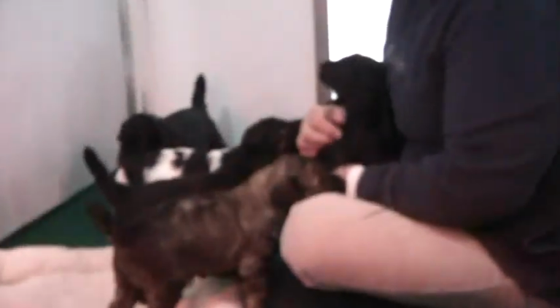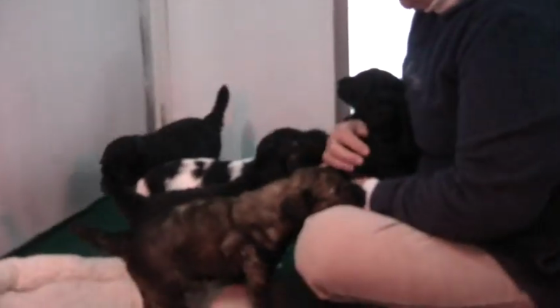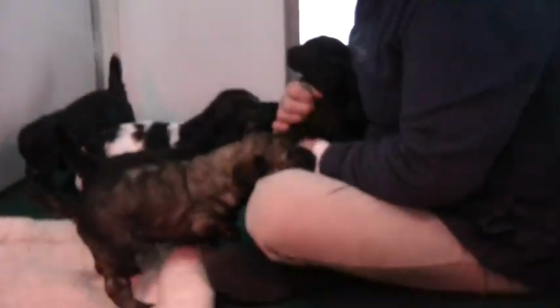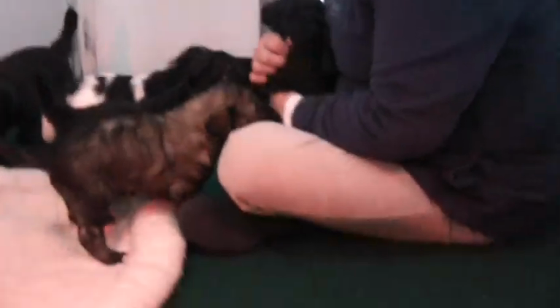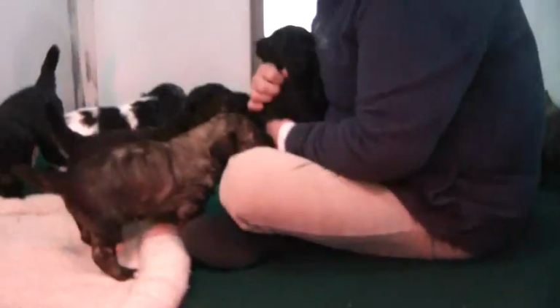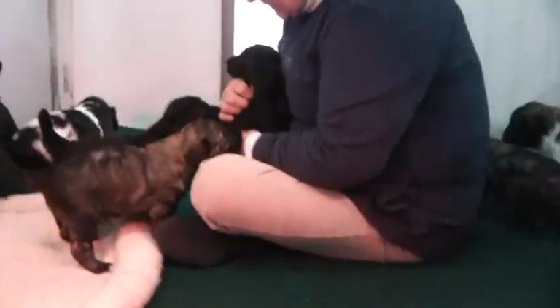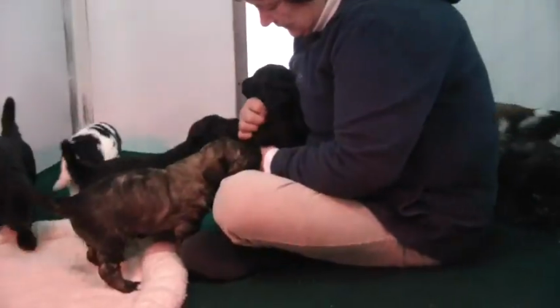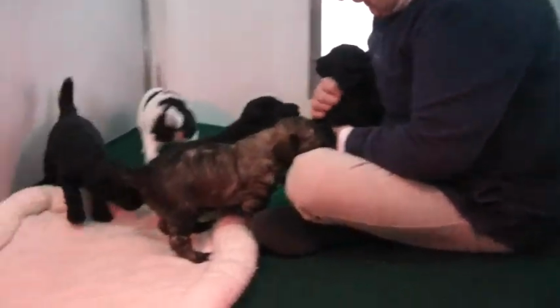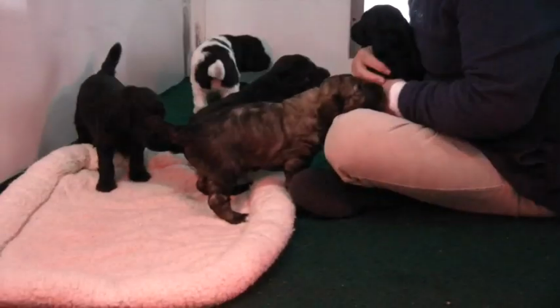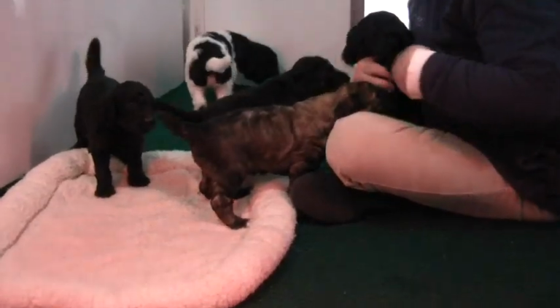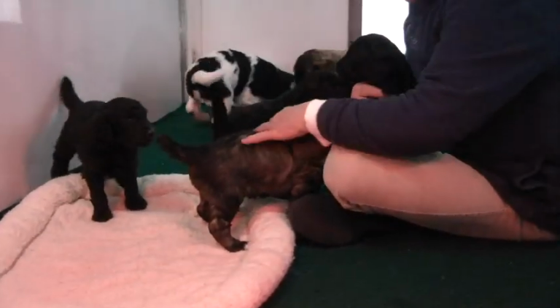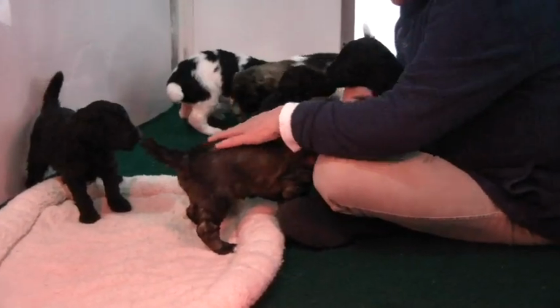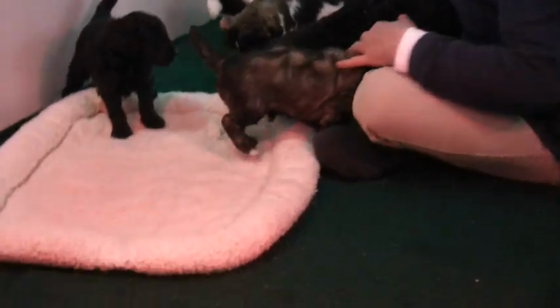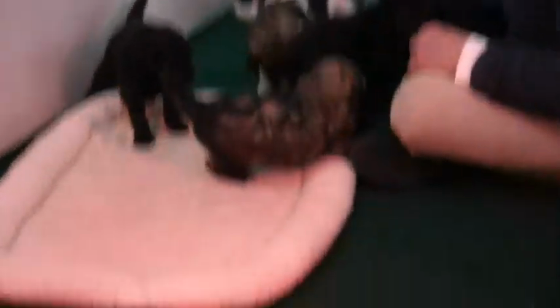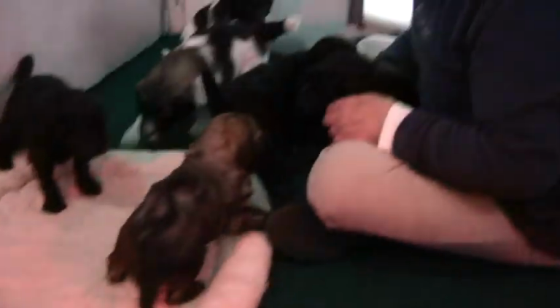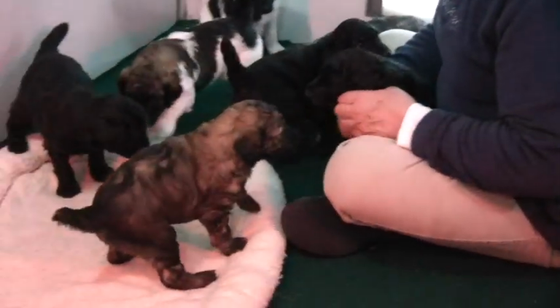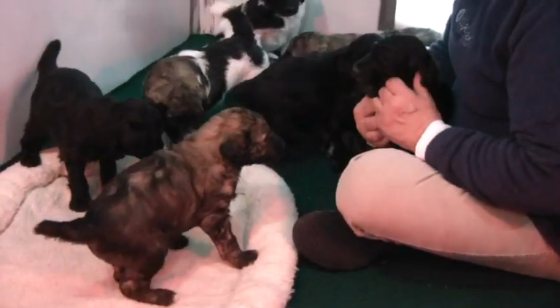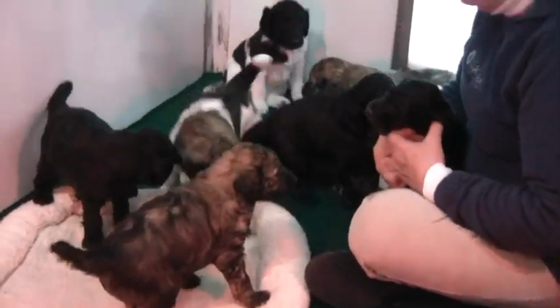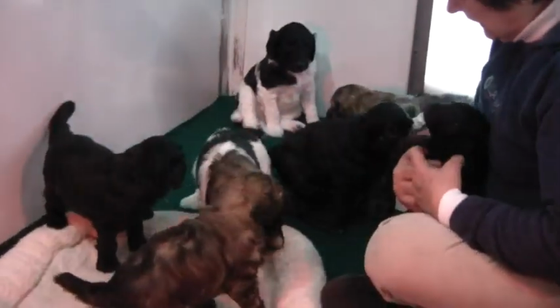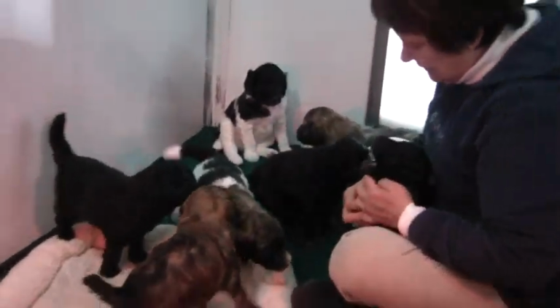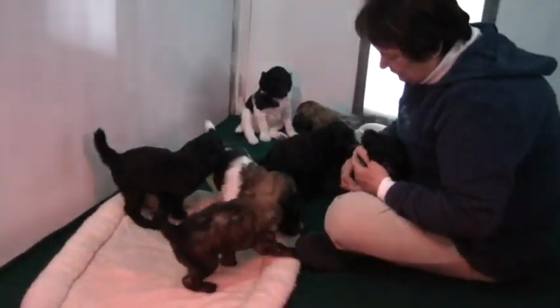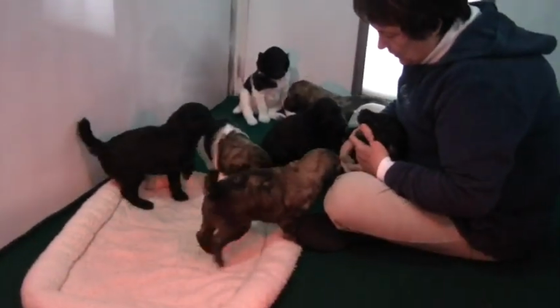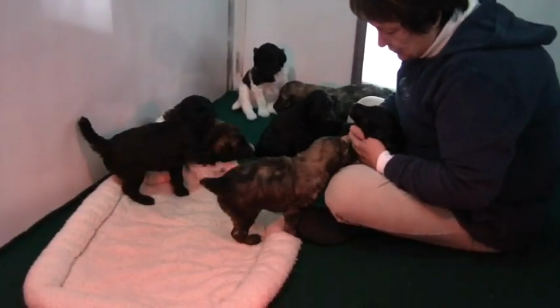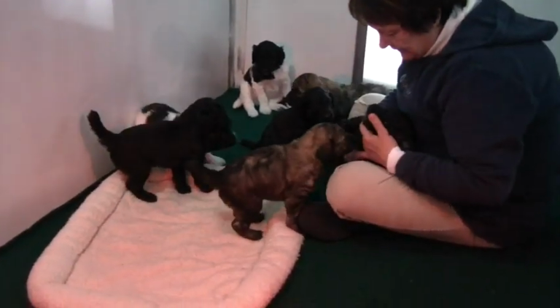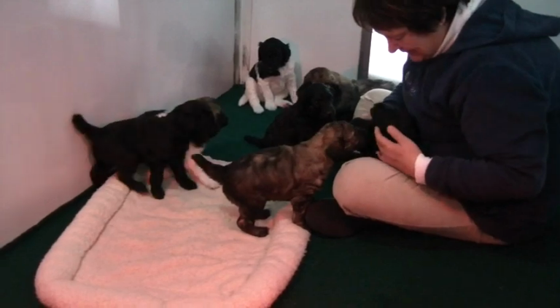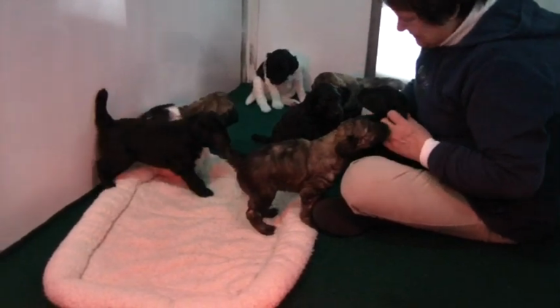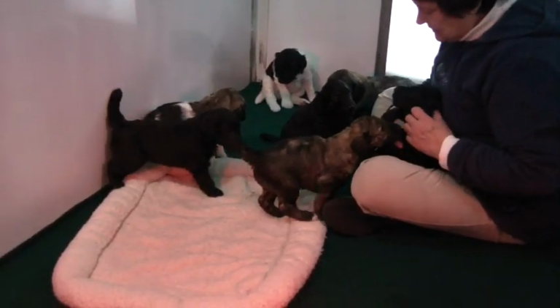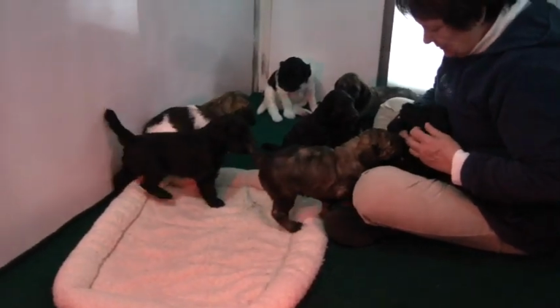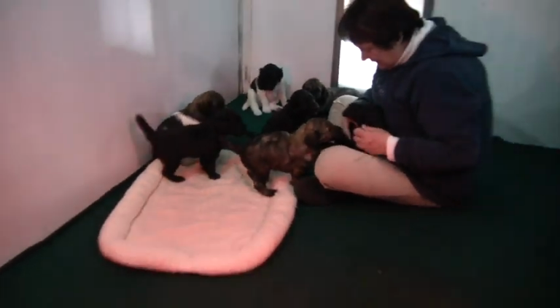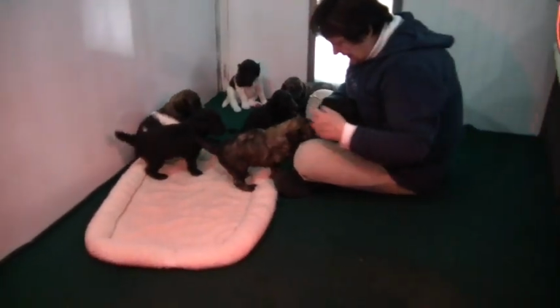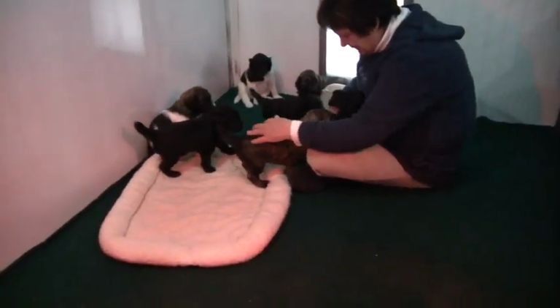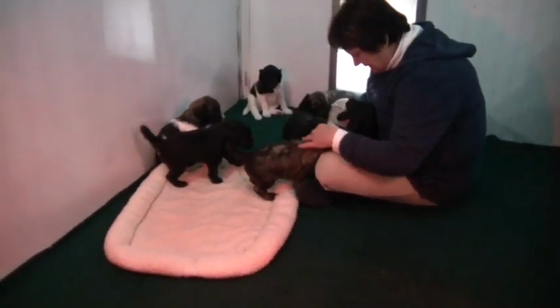Alright, this is Torsha's litter, and they were born on December 19th, and they're going to be ready on February 13th. So these are going to be Valentine's baby bees.